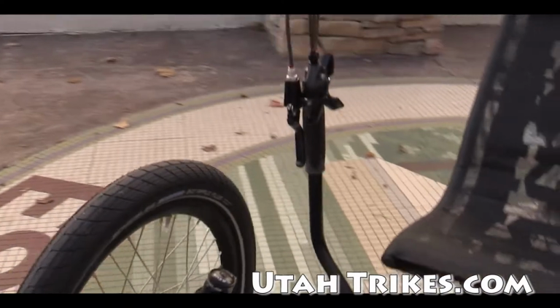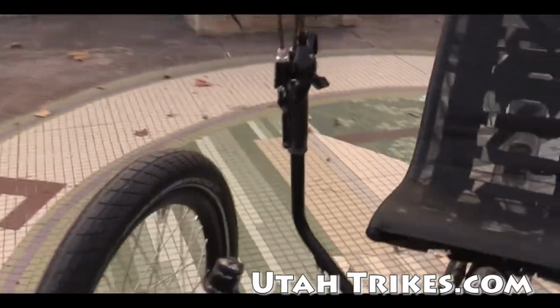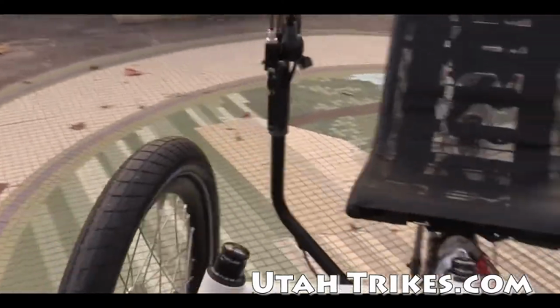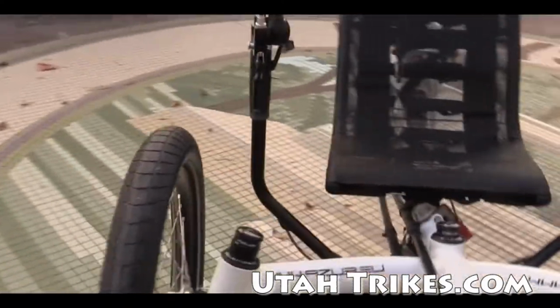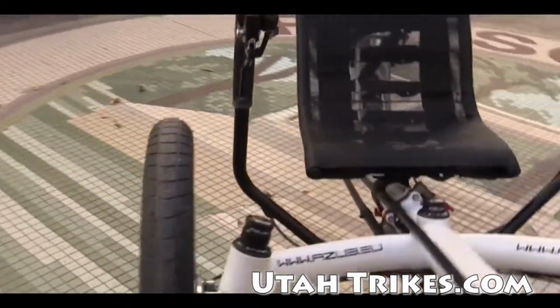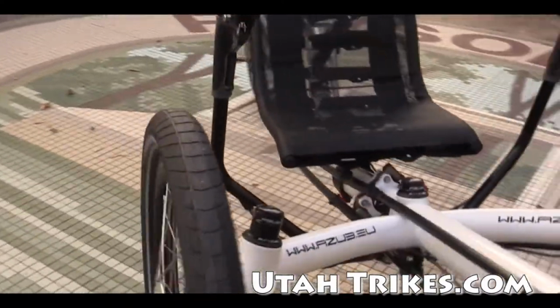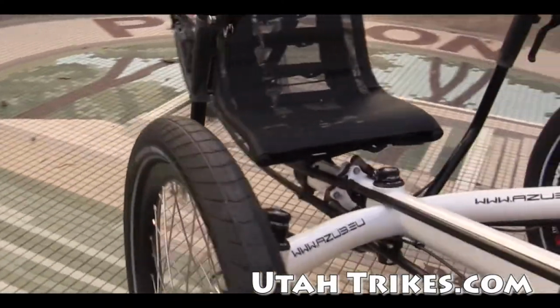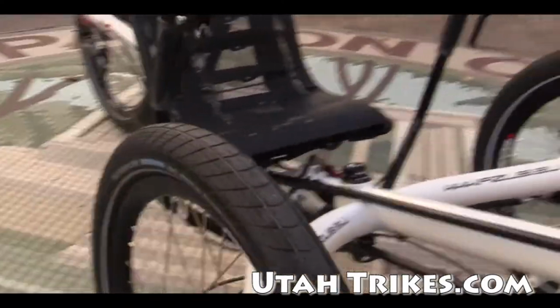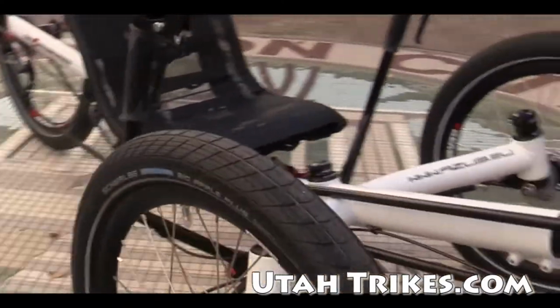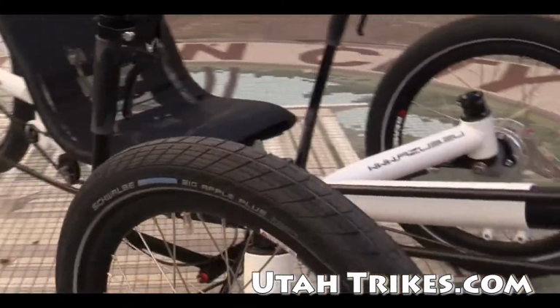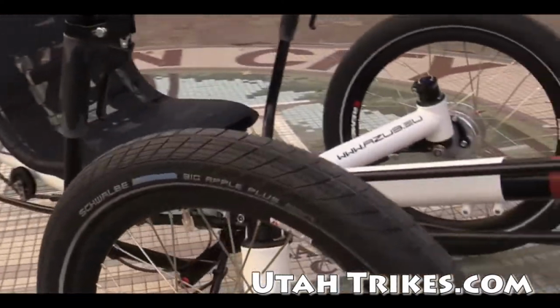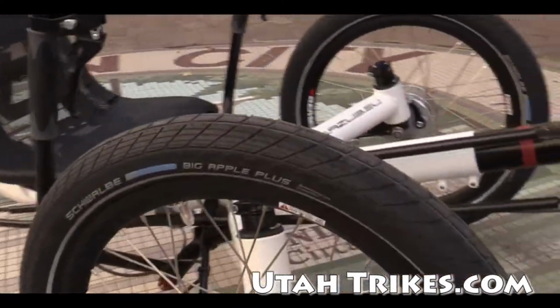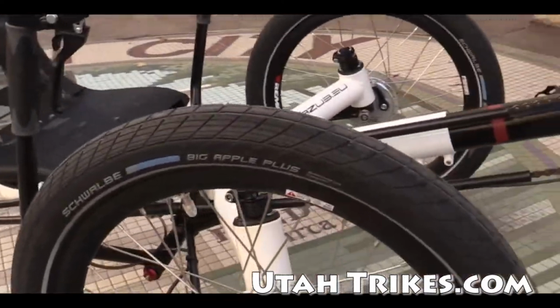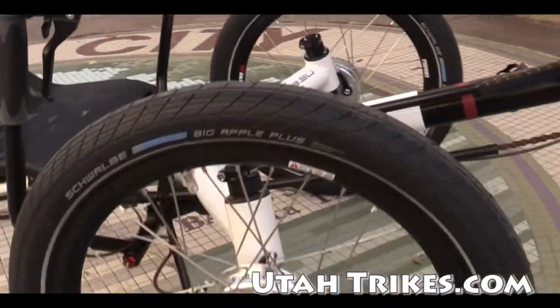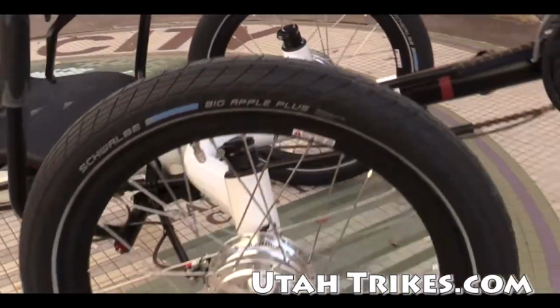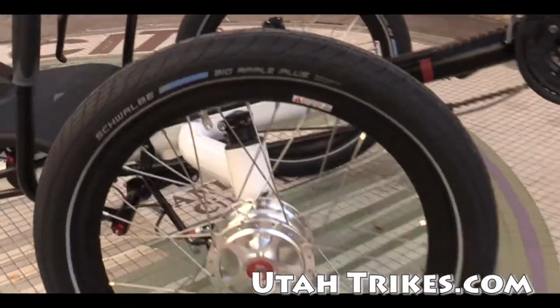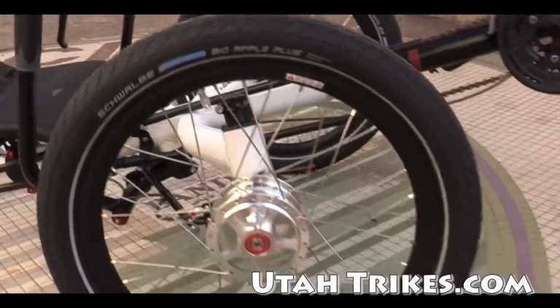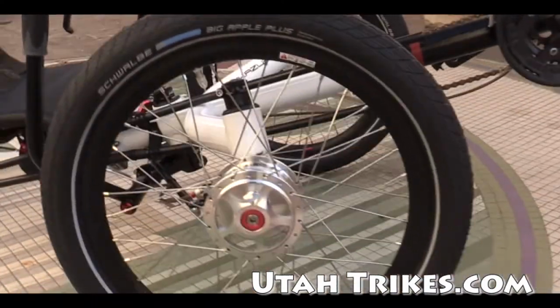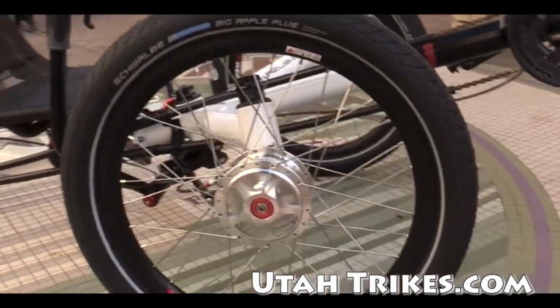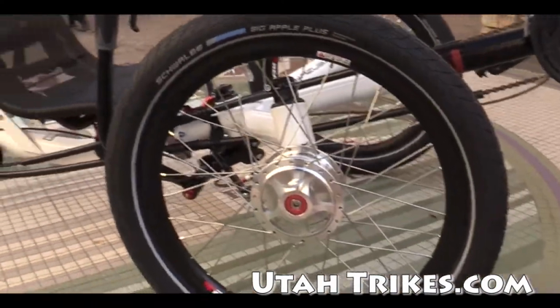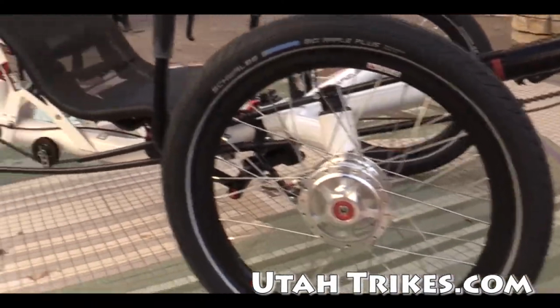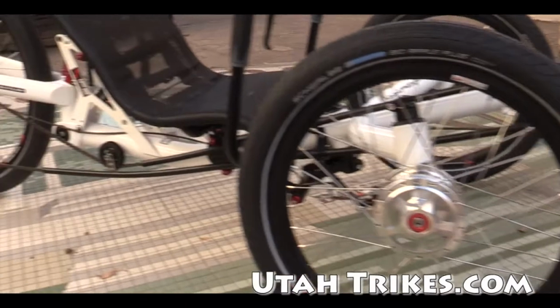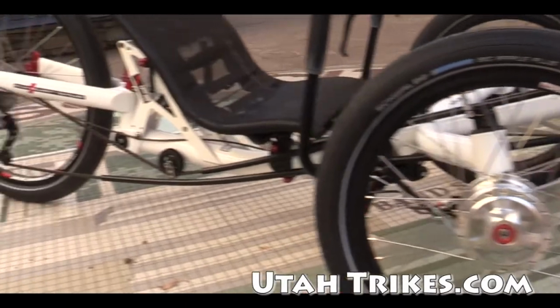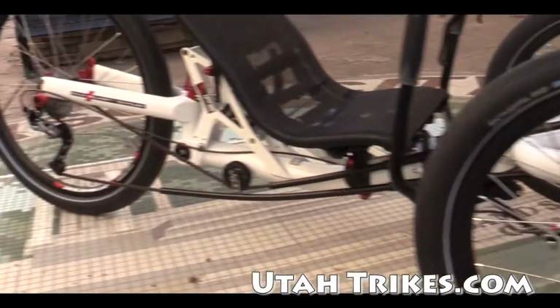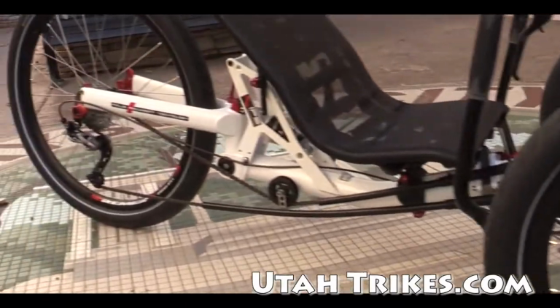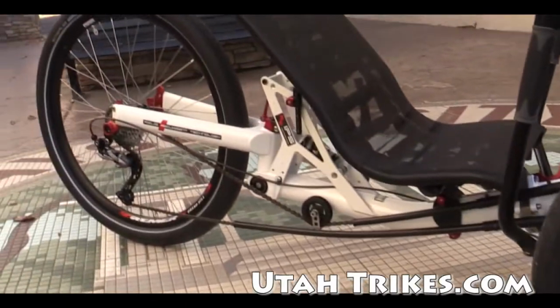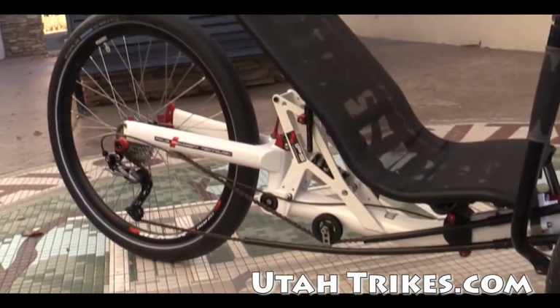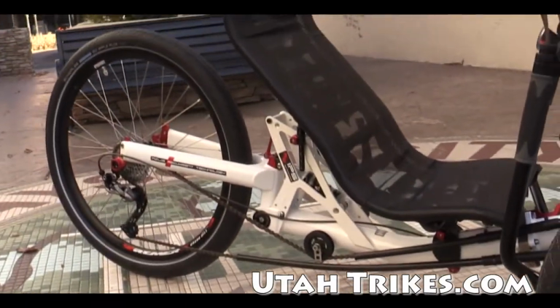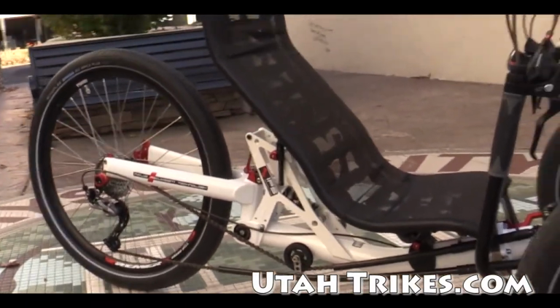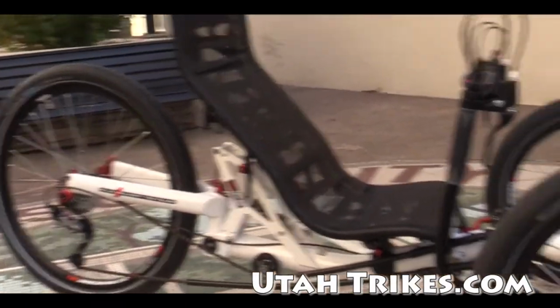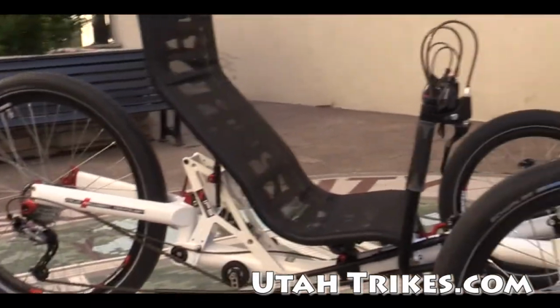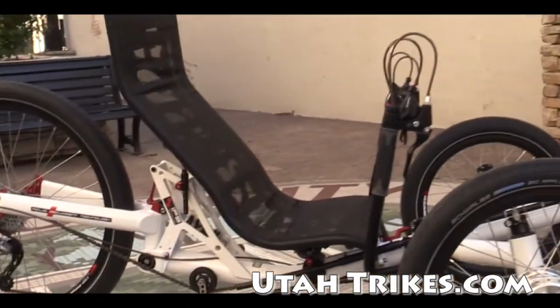This Tricon is fitted with the Schwalbe Big Apple tires to help improve the ride beyond just the rear suspension system.